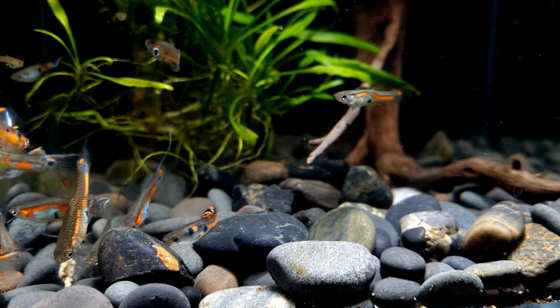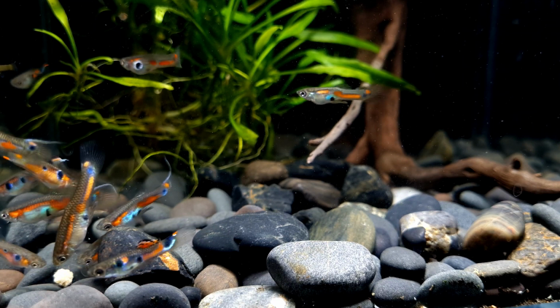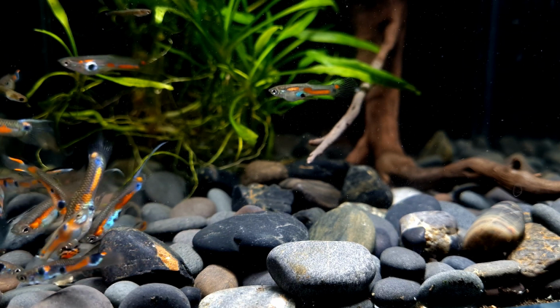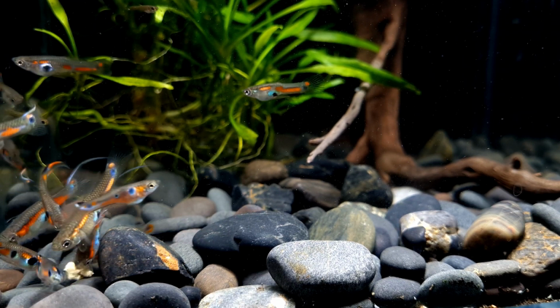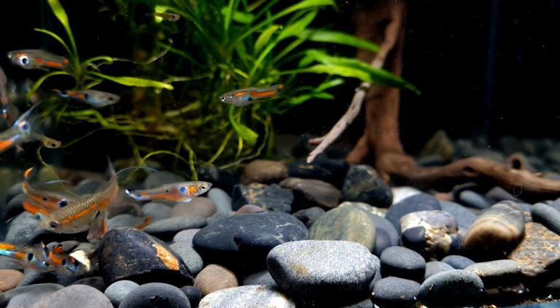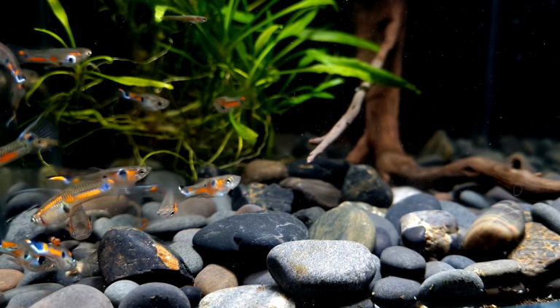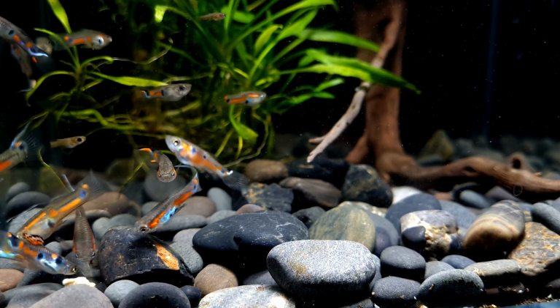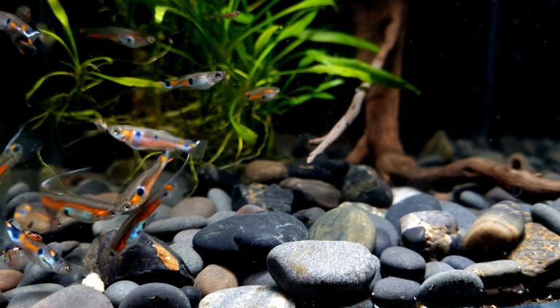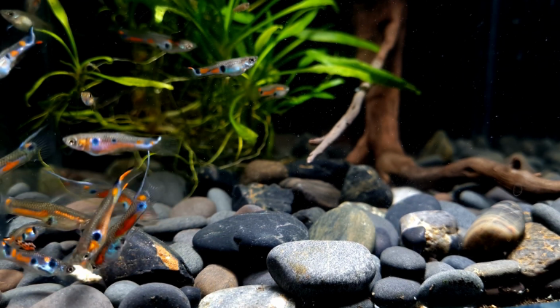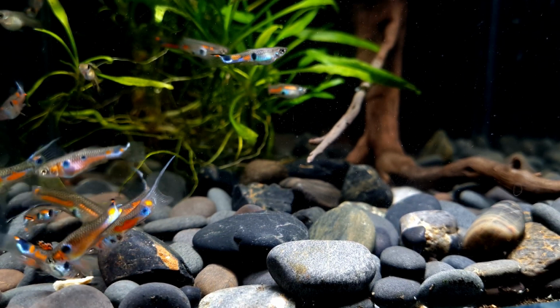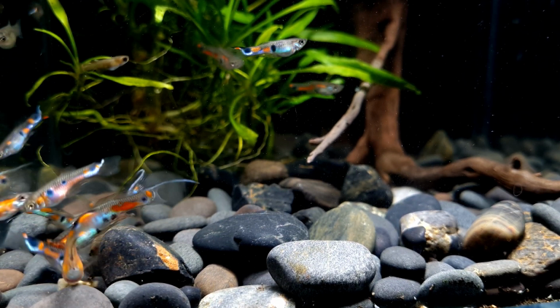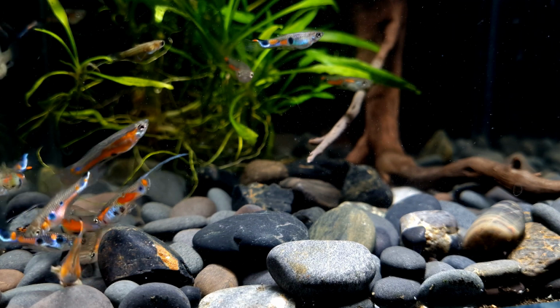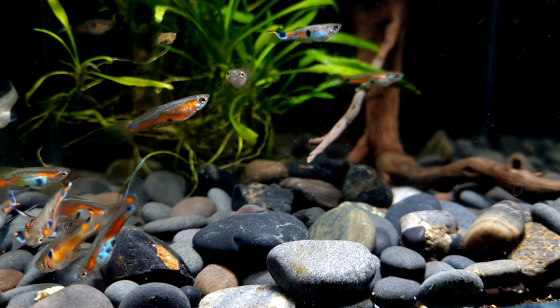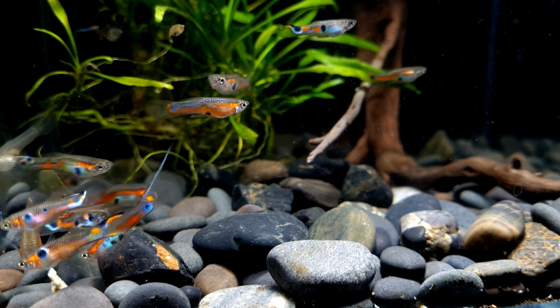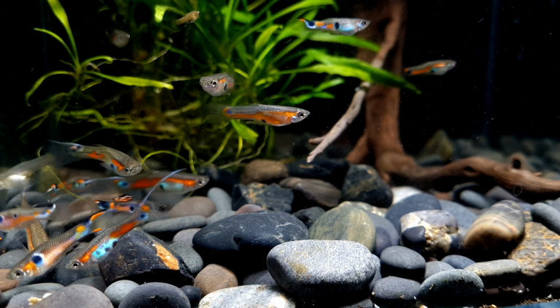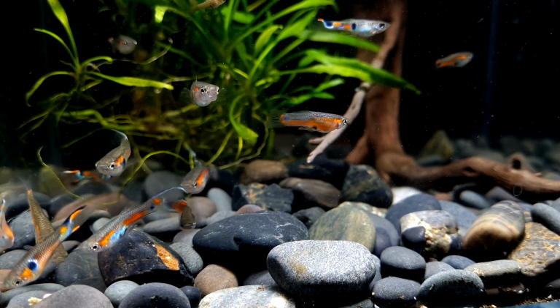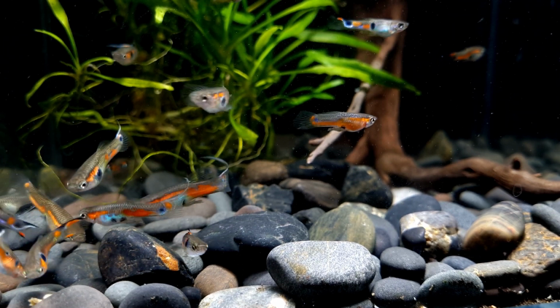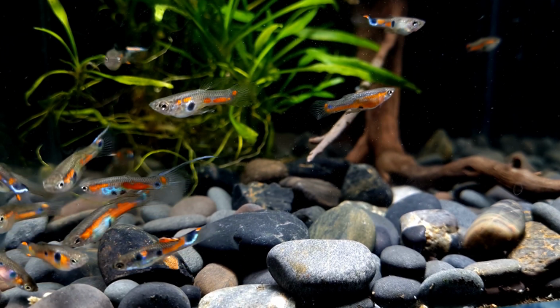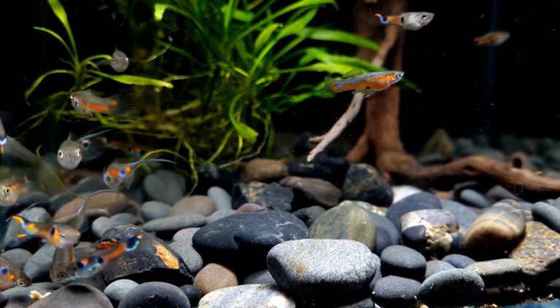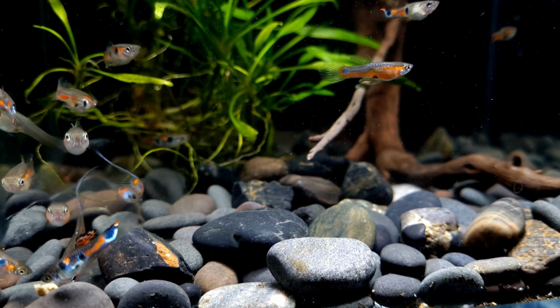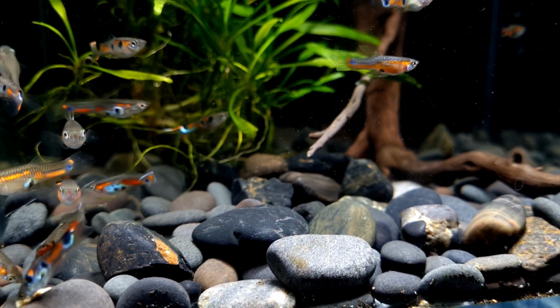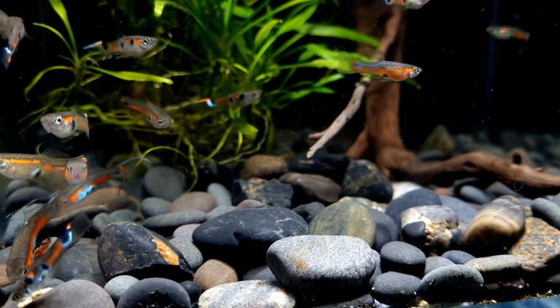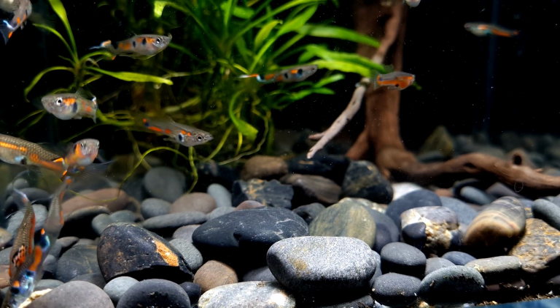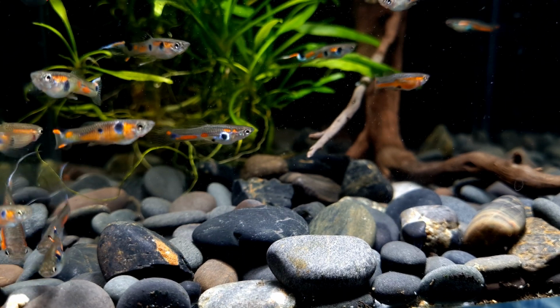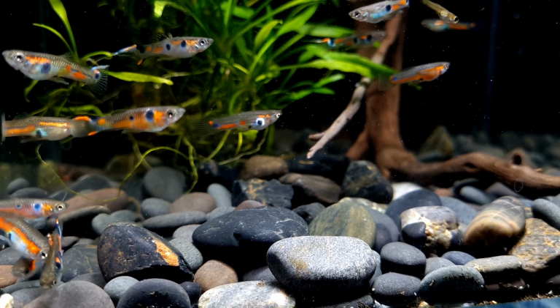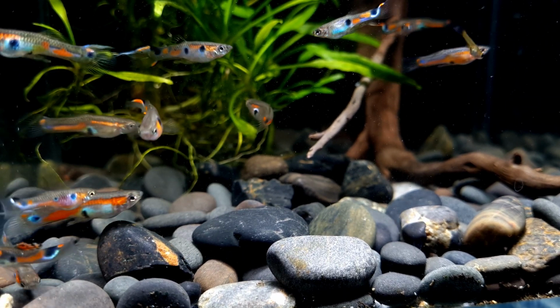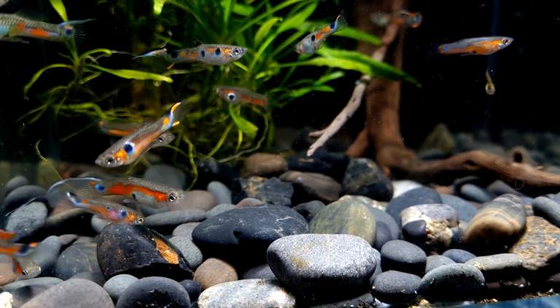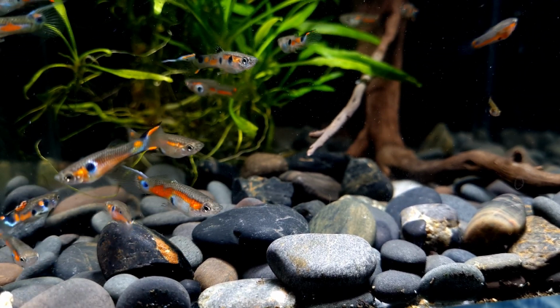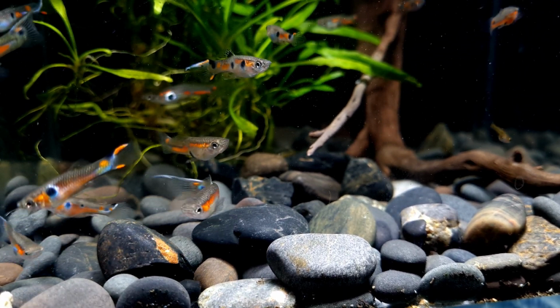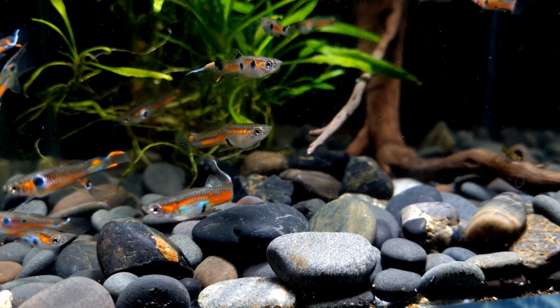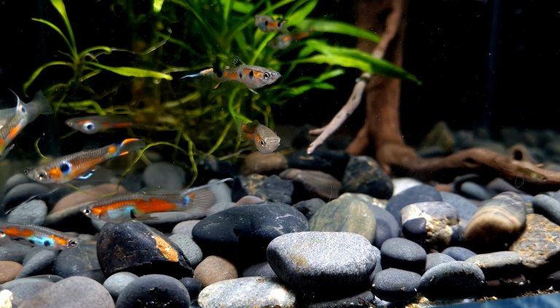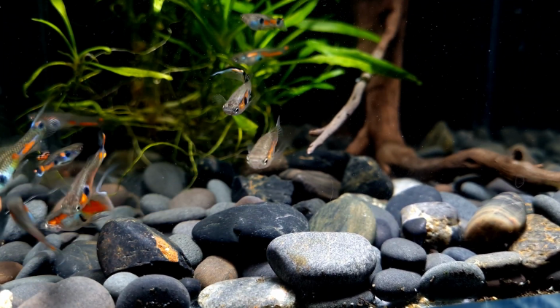Wild guppies are peaceful community fish and can get on well with many non-aggressive fish species. However, nipping behavior is sometimes exhibited between male guppies or other top swimmers like swordtails and platys, and on the odd occasion other fish with elaborate fins such as angelfish.